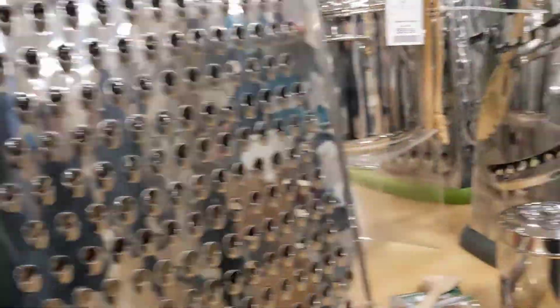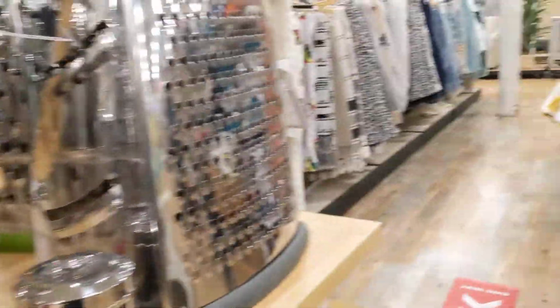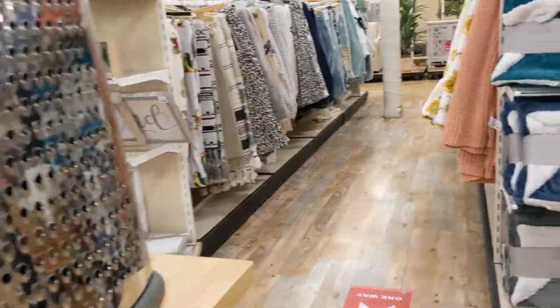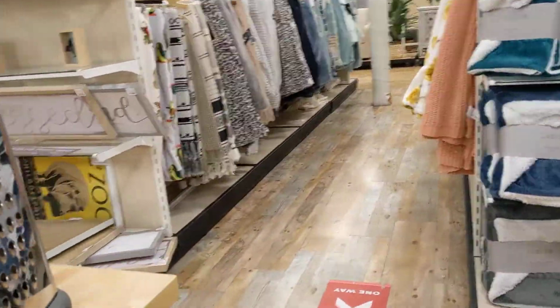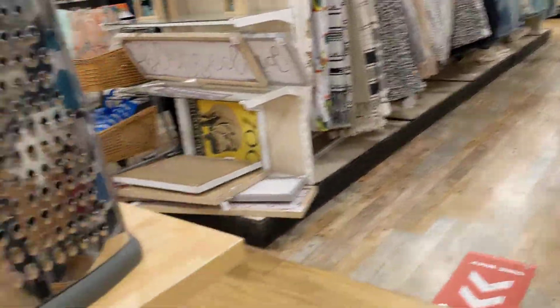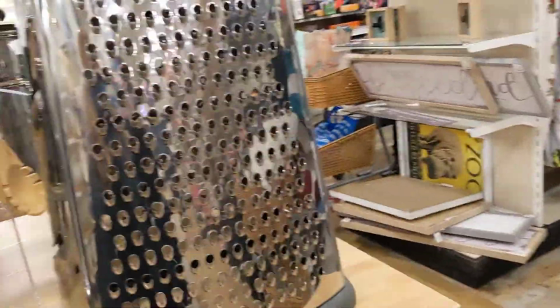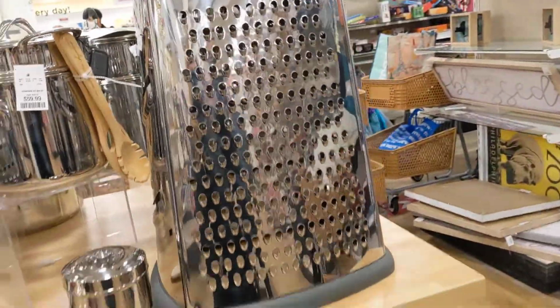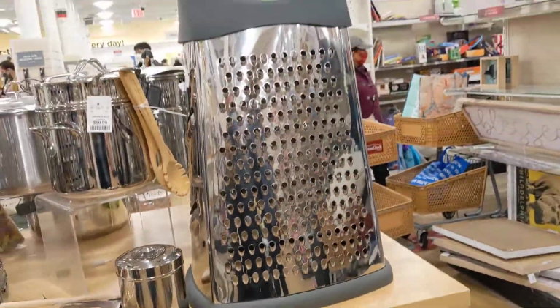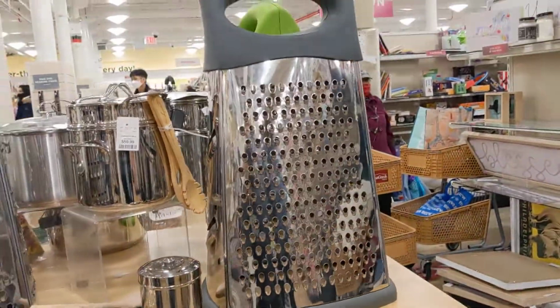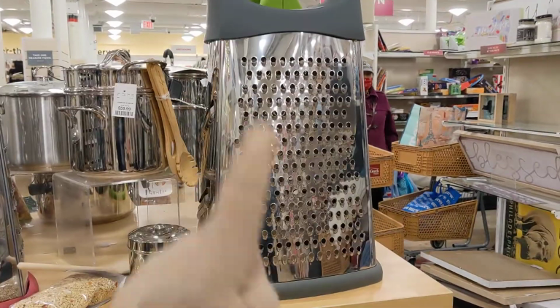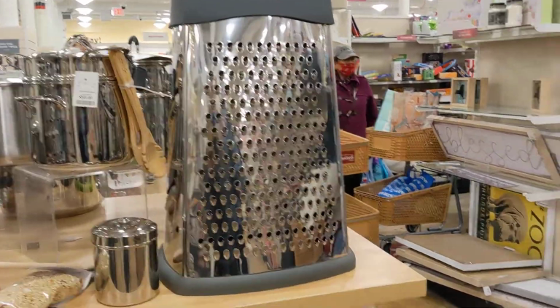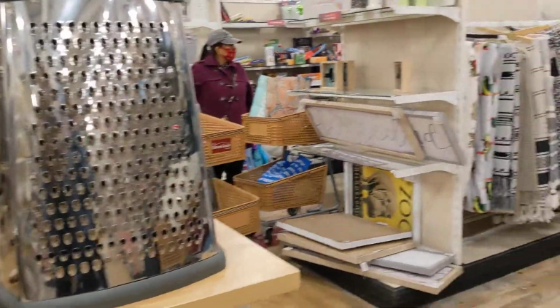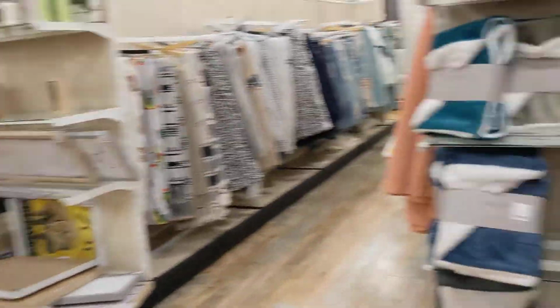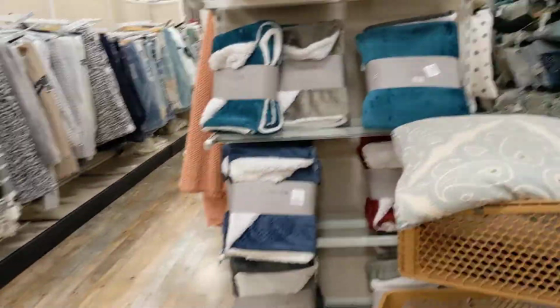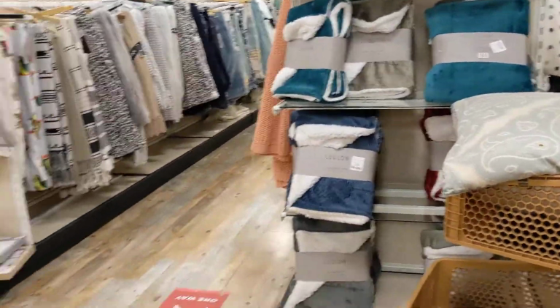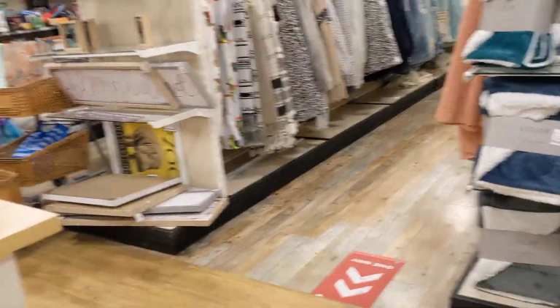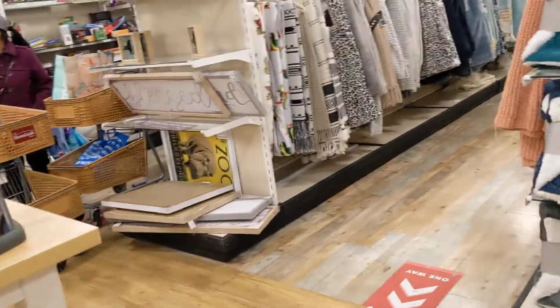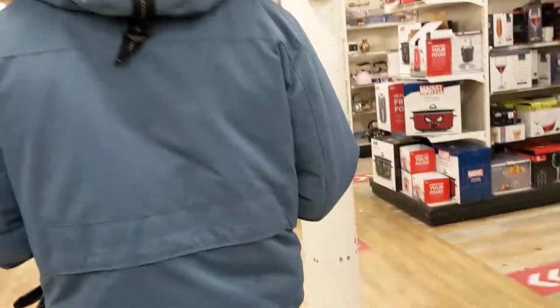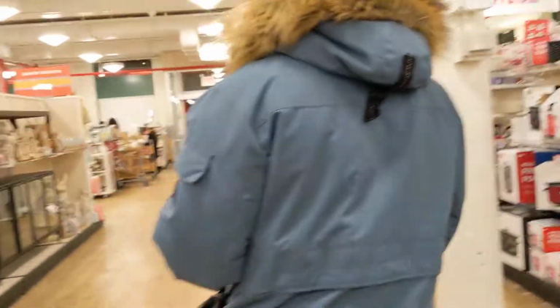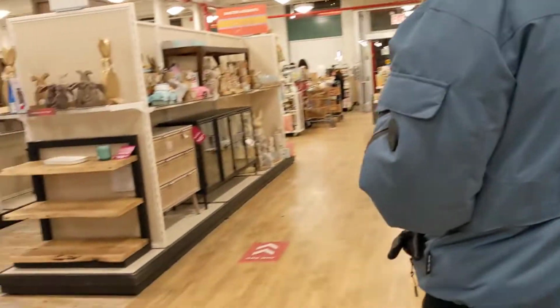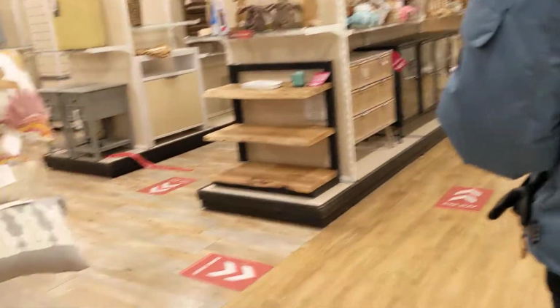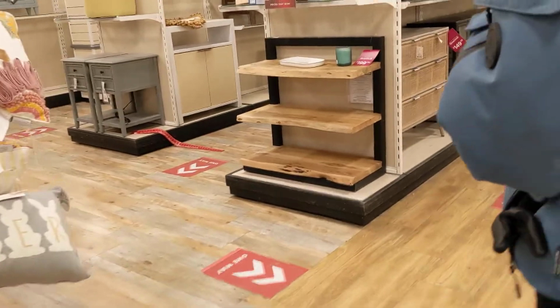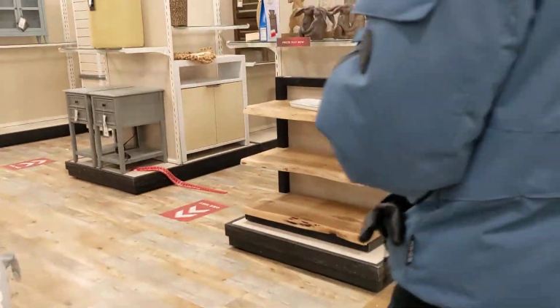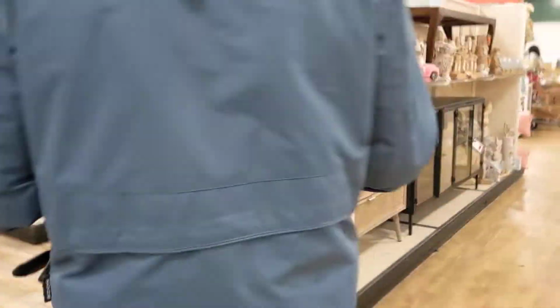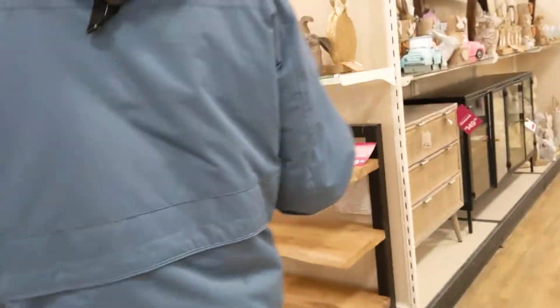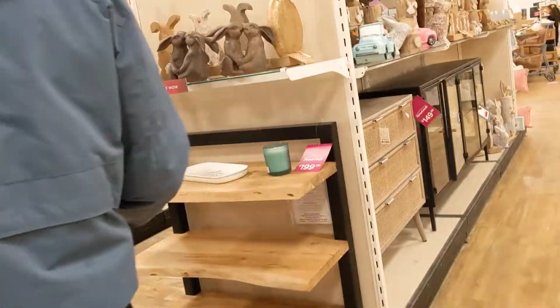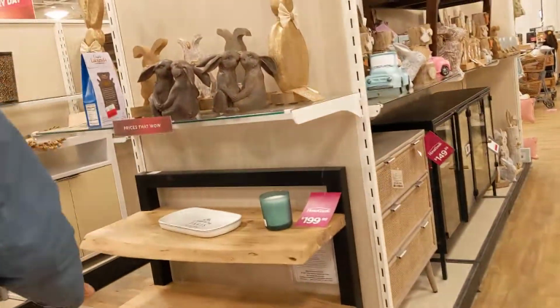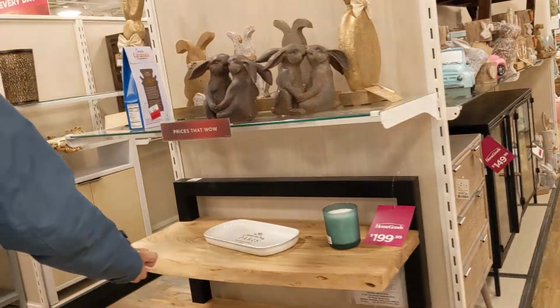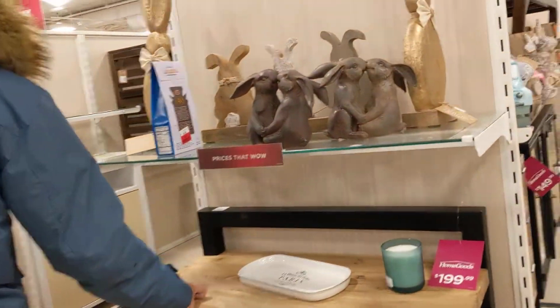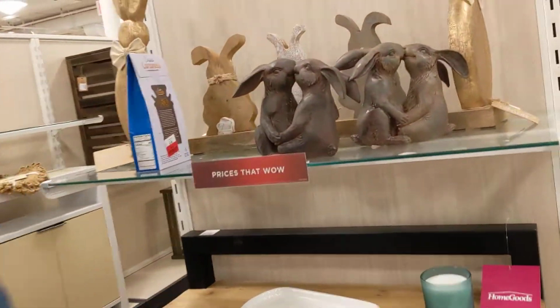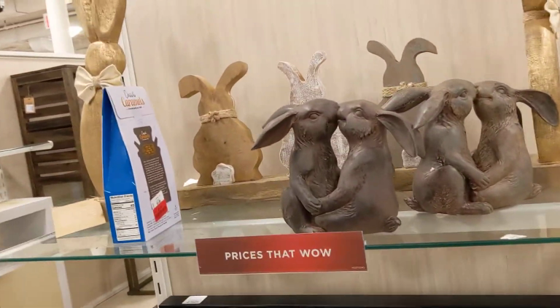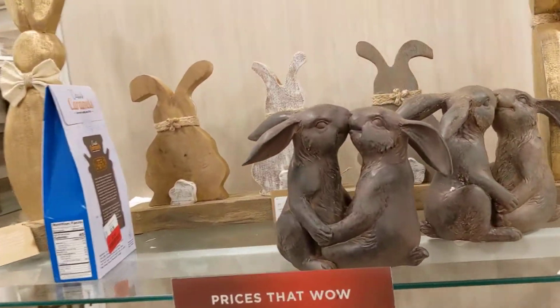I should buy this for your mom when she comes — she always needs something small like this. HomeGoods has some good stuff. Look at this — oh, look, that's the one my mom wants!